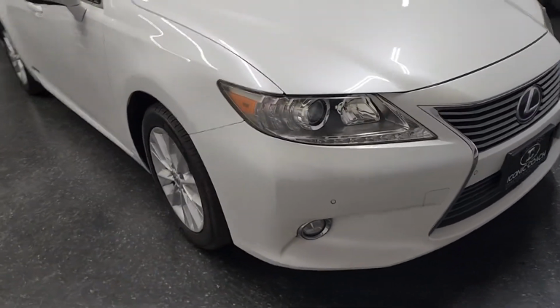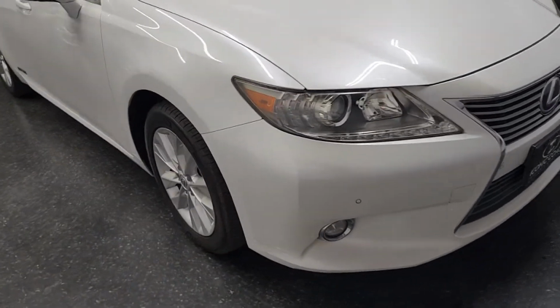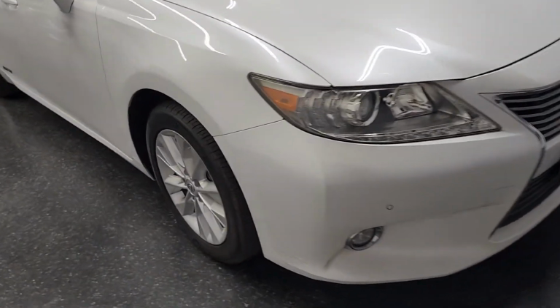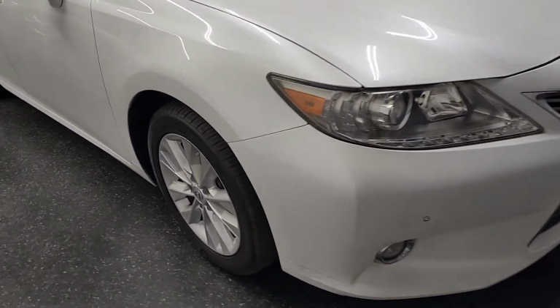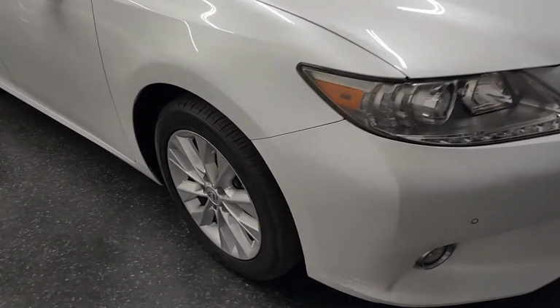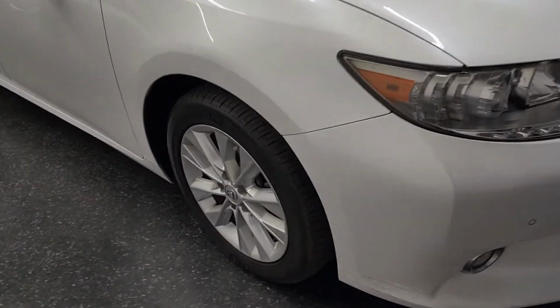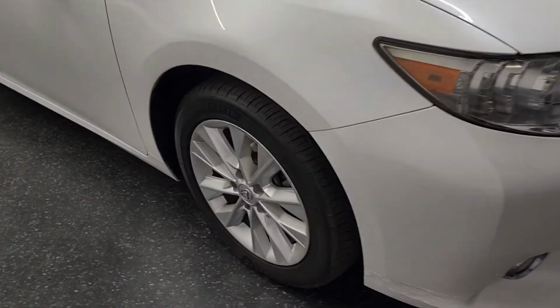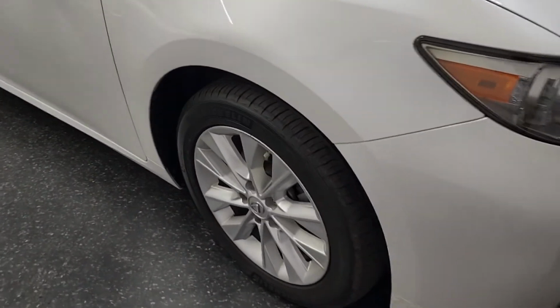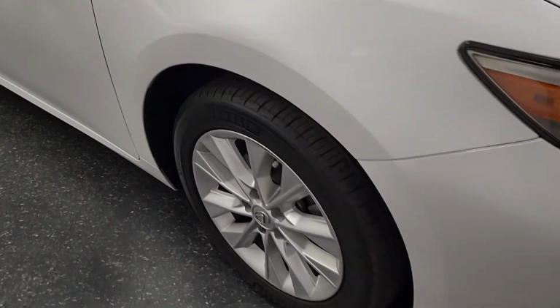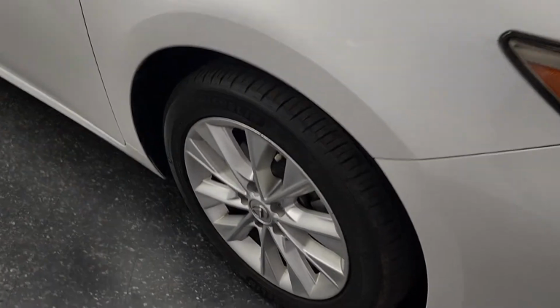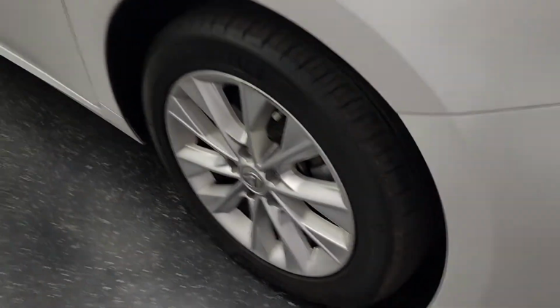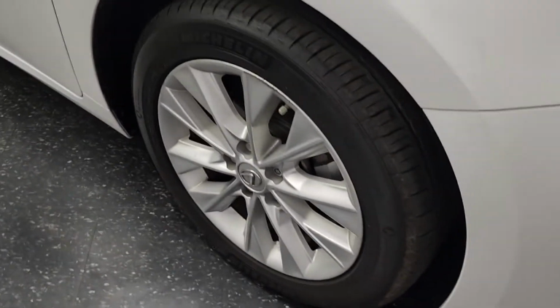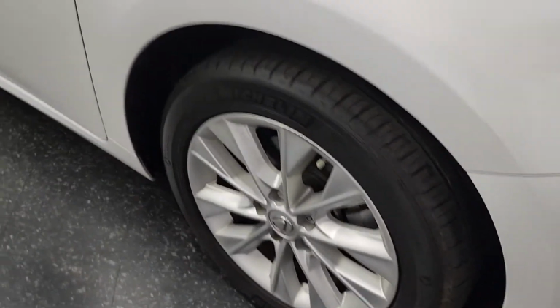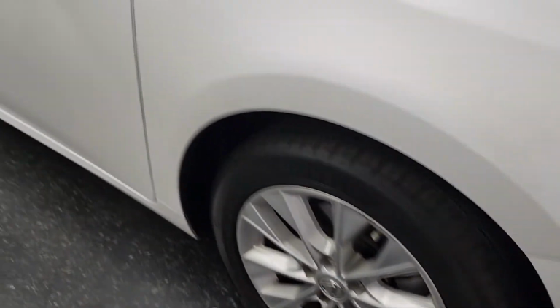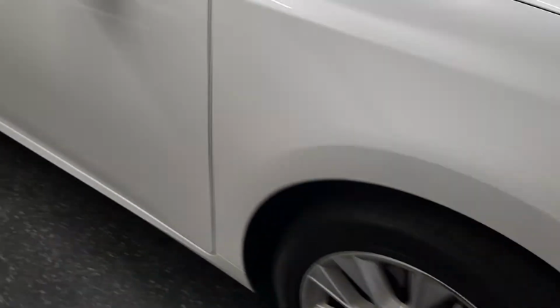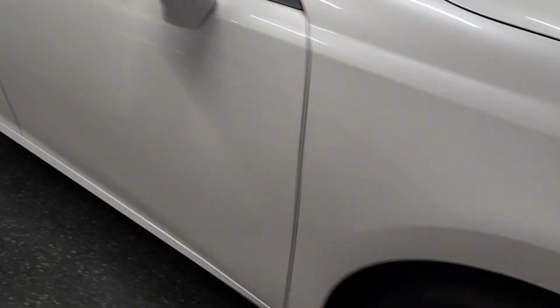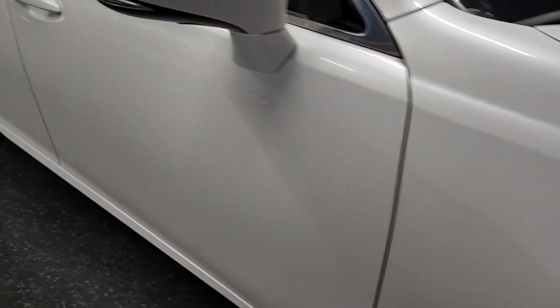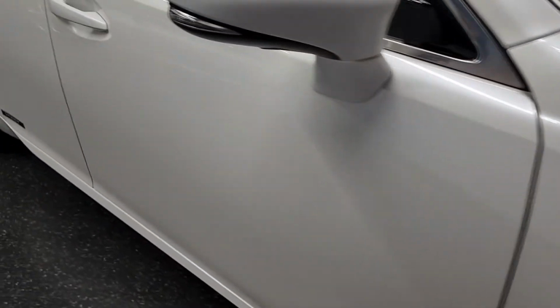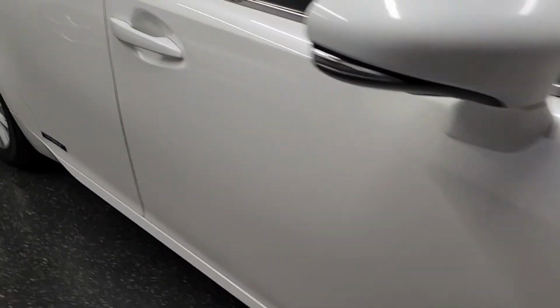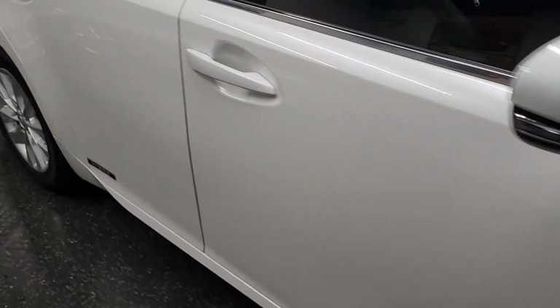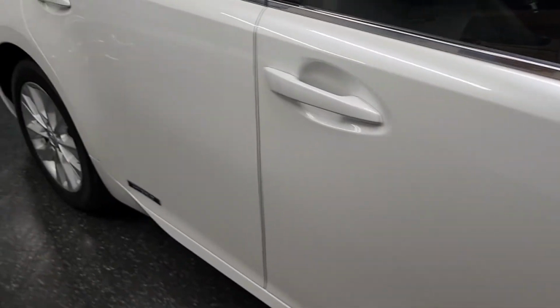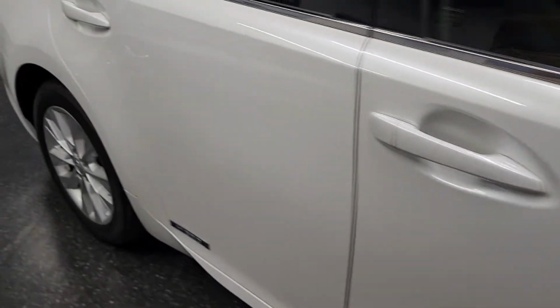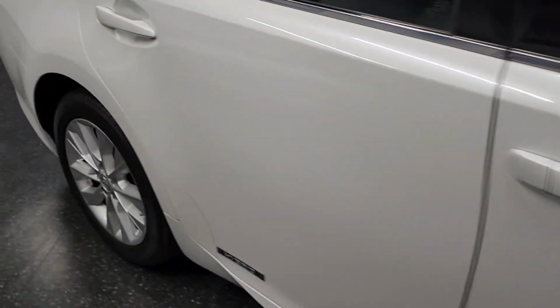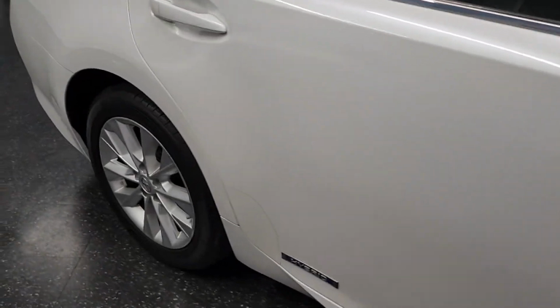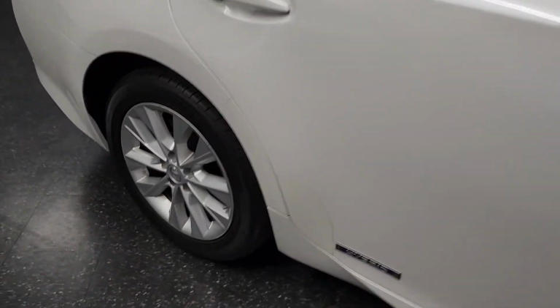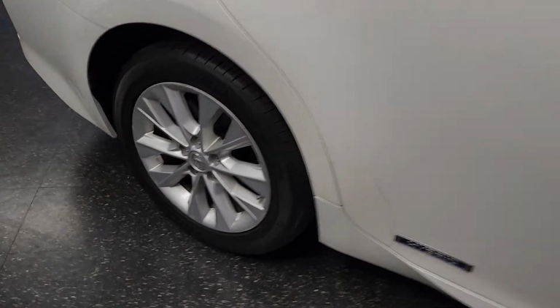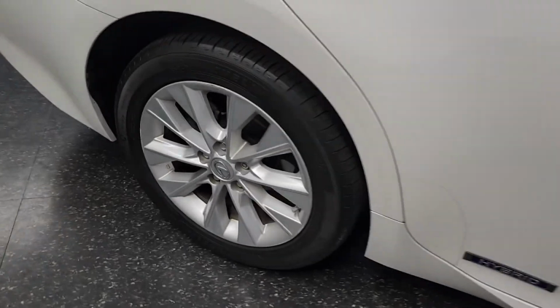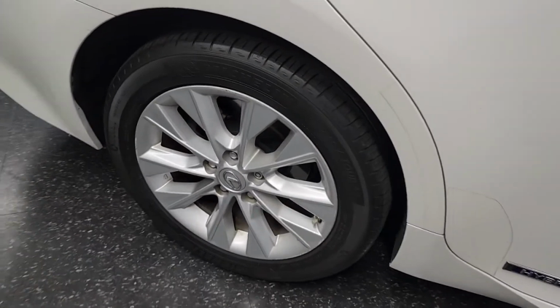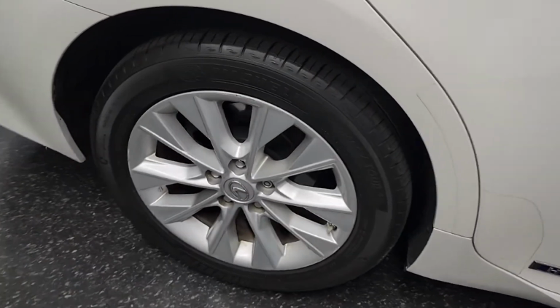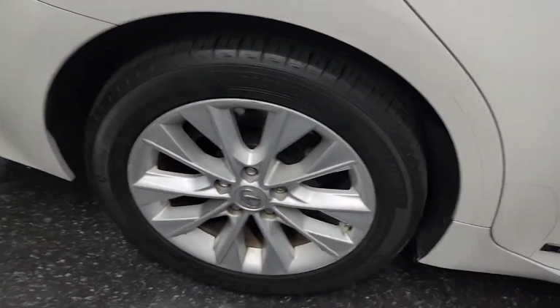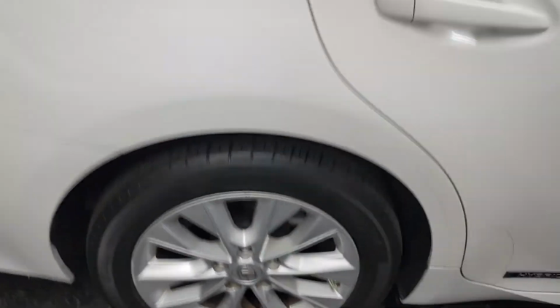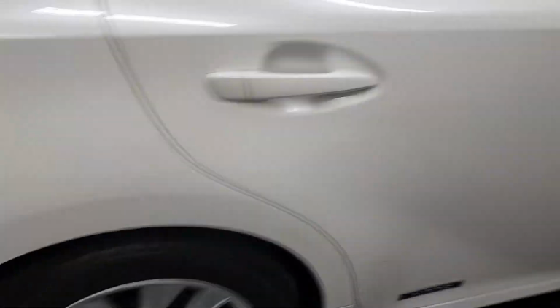Starfire Pearl with a light gray interior. Michelin tires. As you can see, the paint is in excellent shape. Nice on the wheels as well.